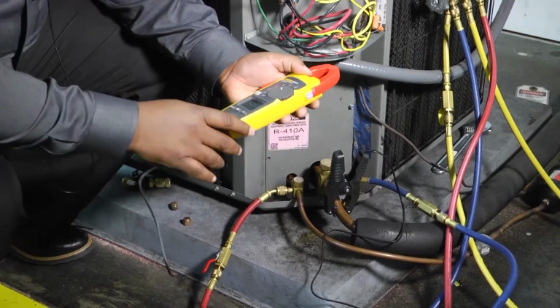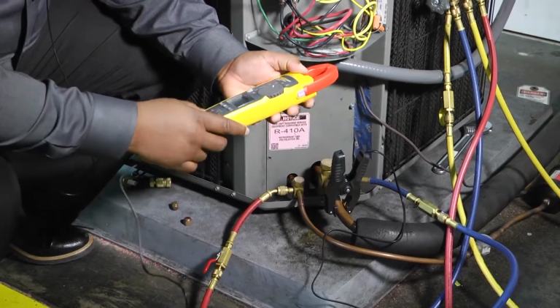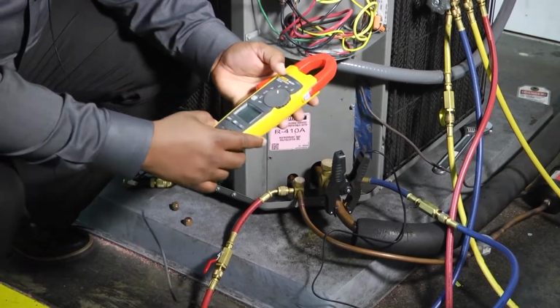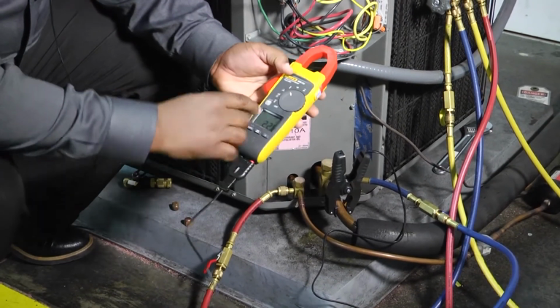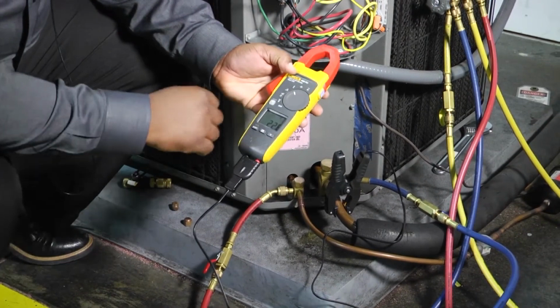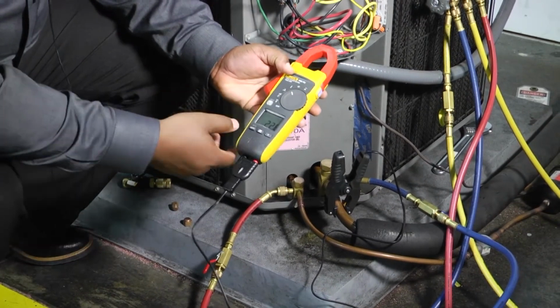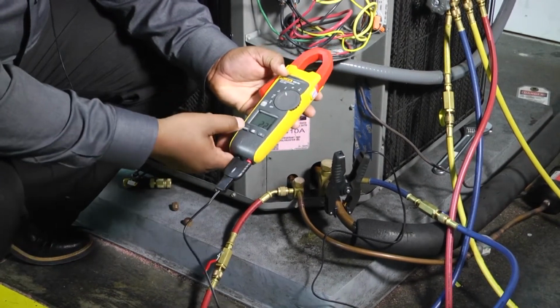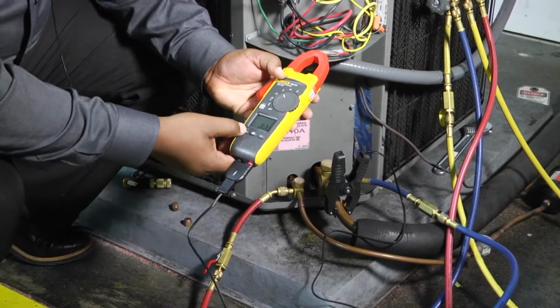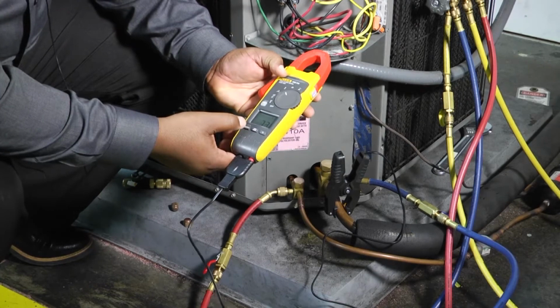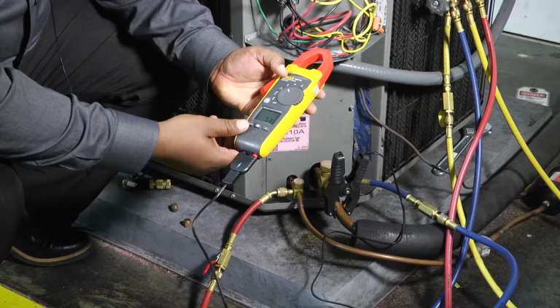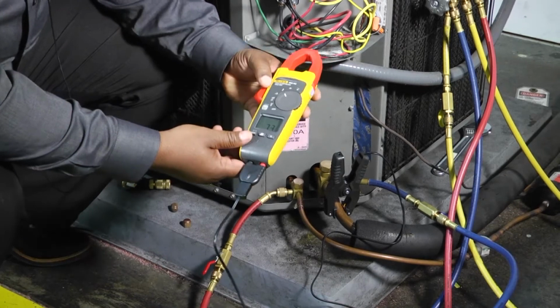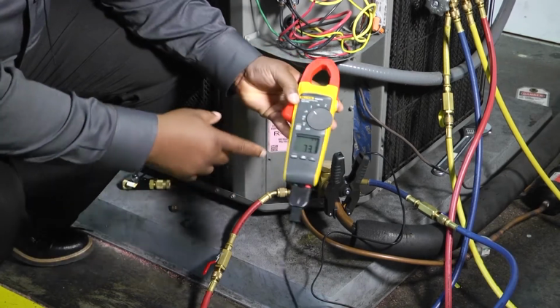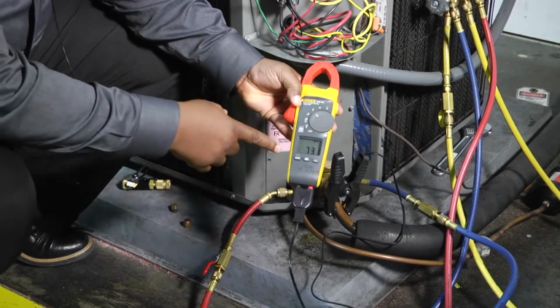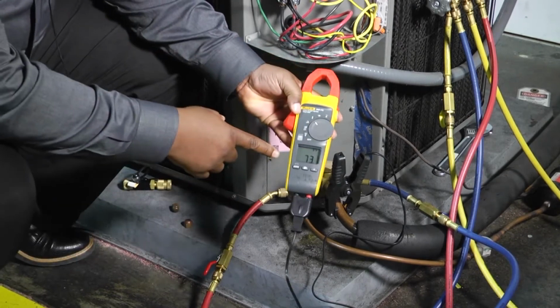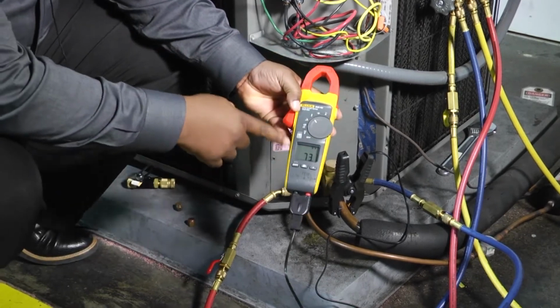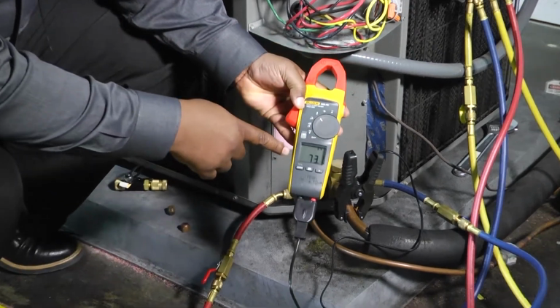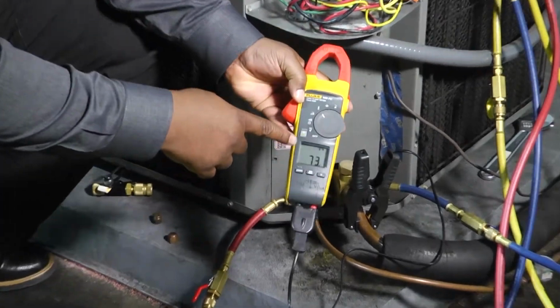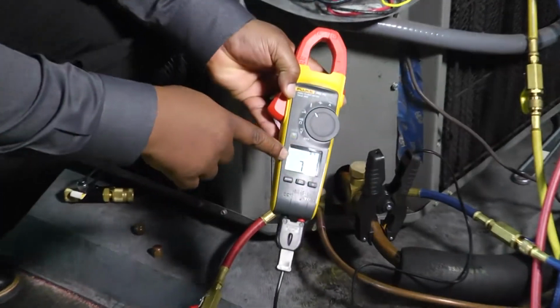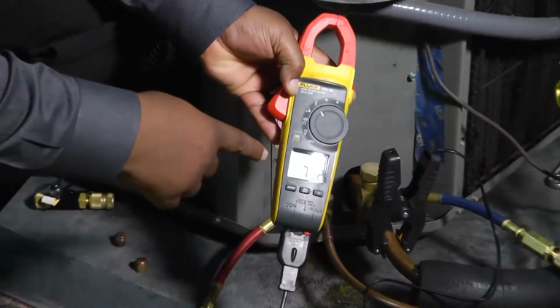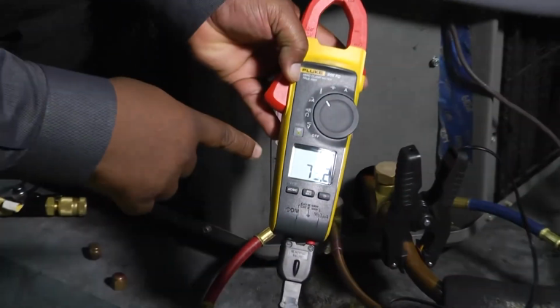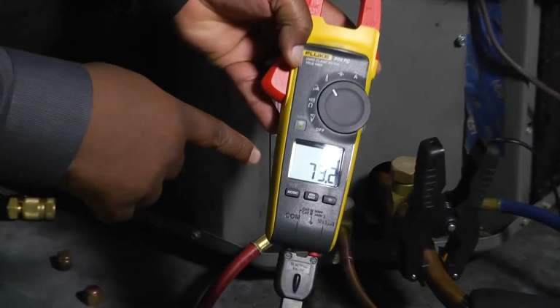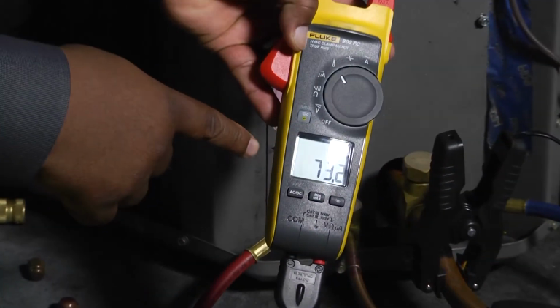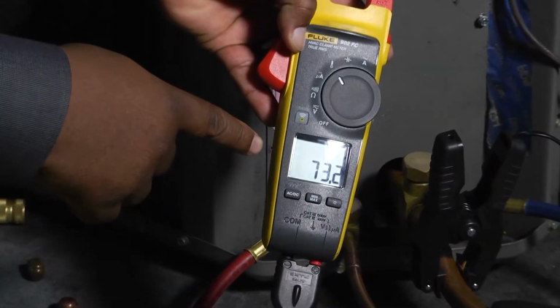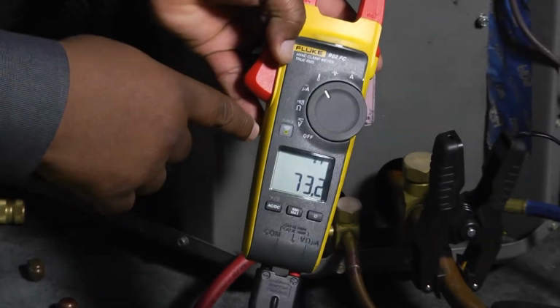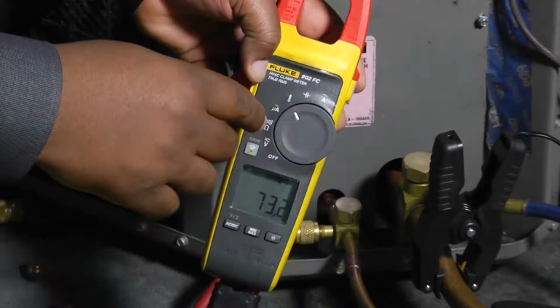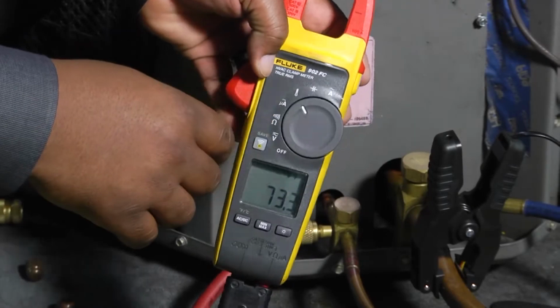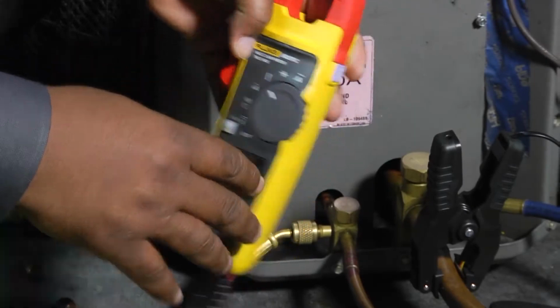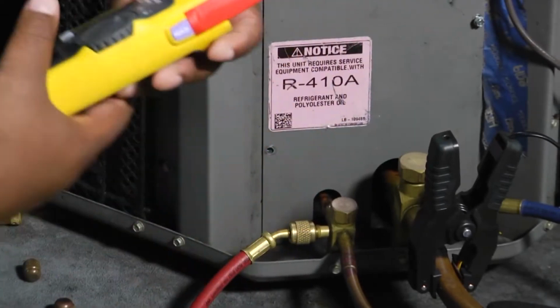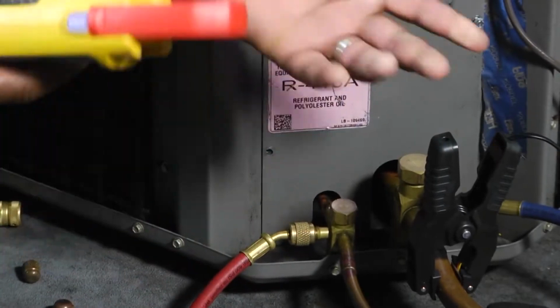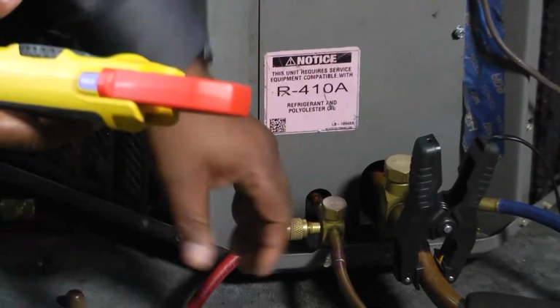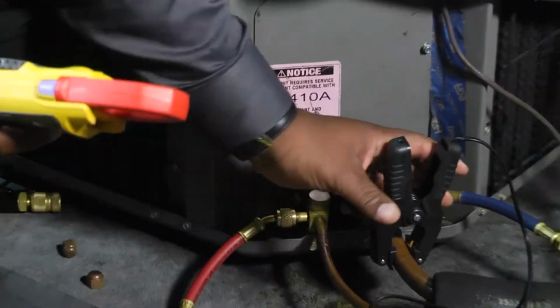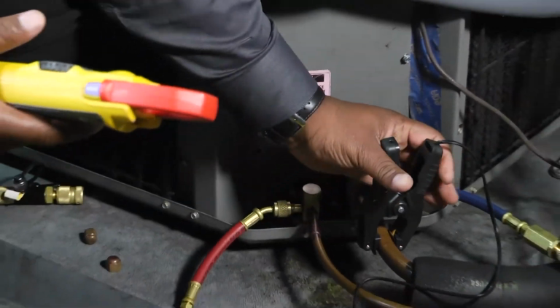Make sure we have it on — that's on Celsius, so let's change that to Fahrenheit. There you go. So now we can see that we got a 73 degree line there. Easy — grab it.